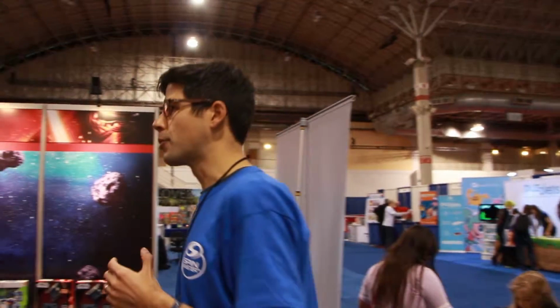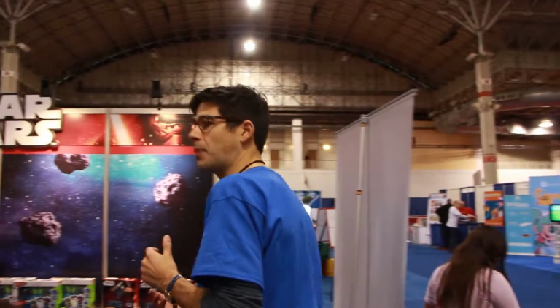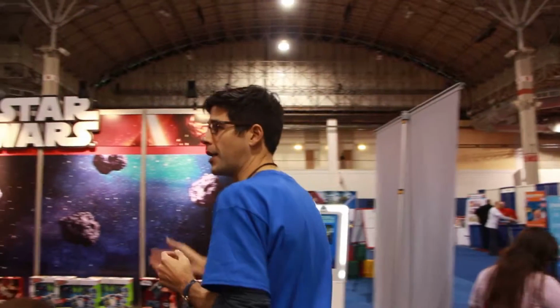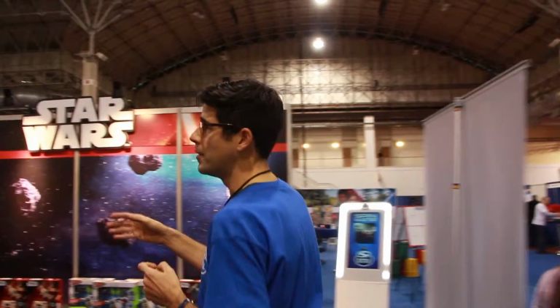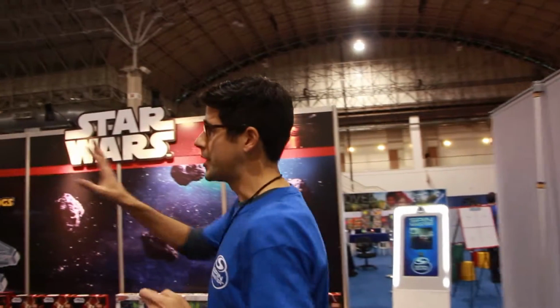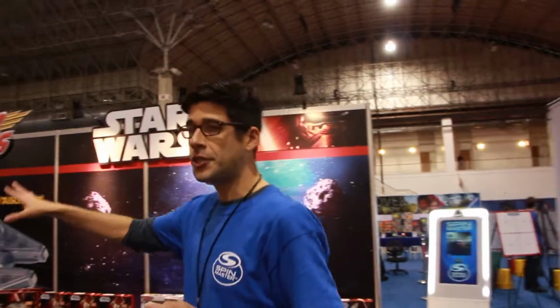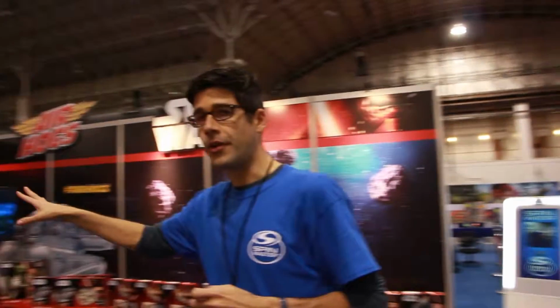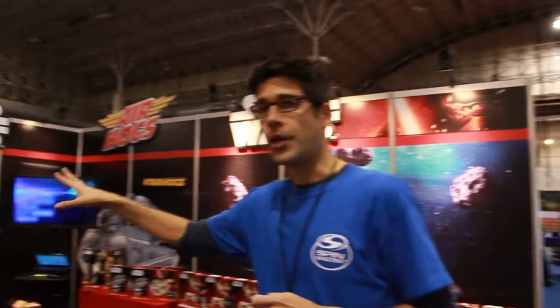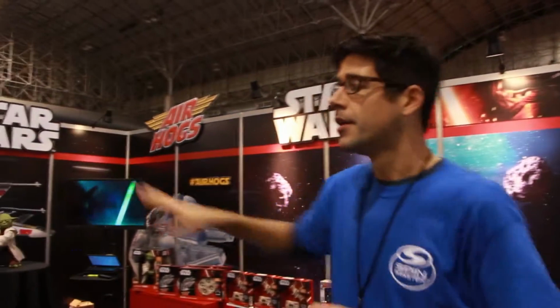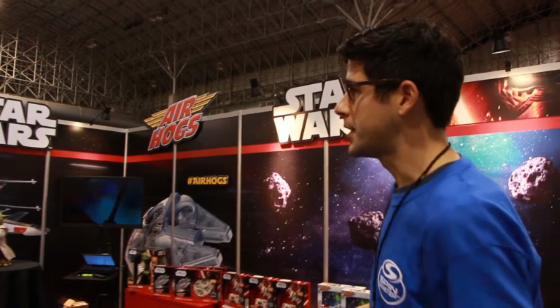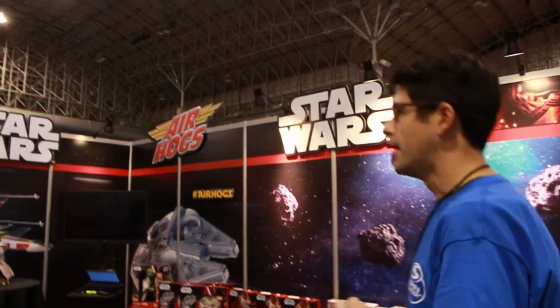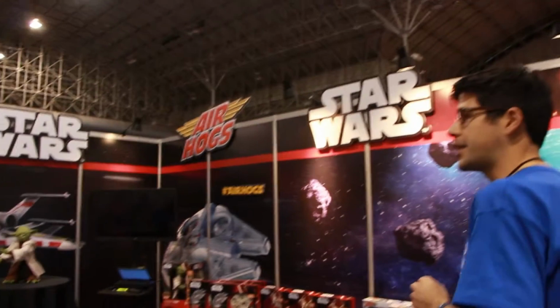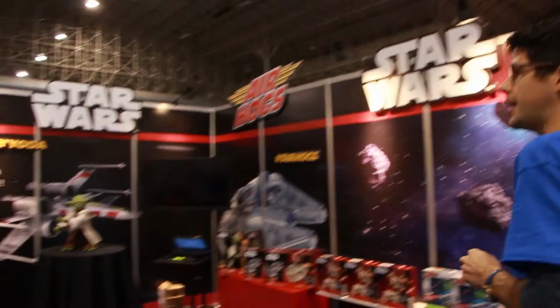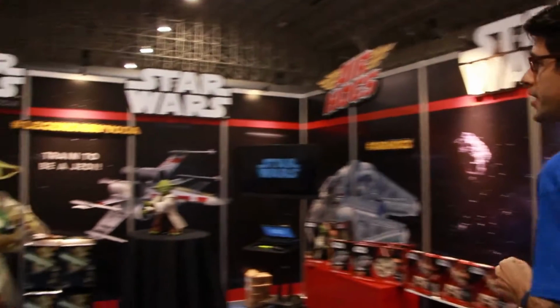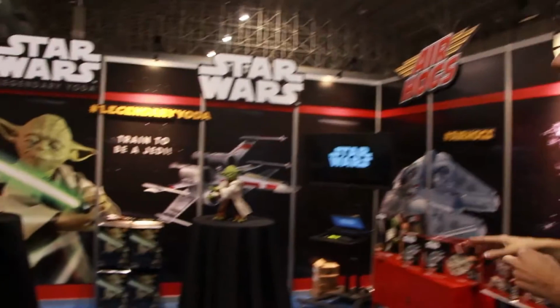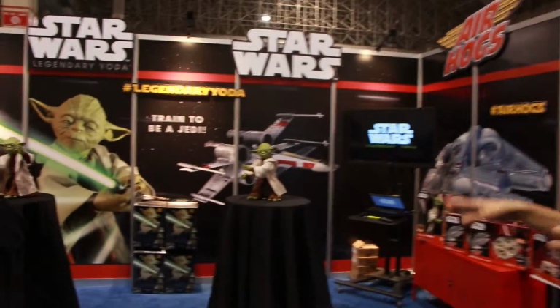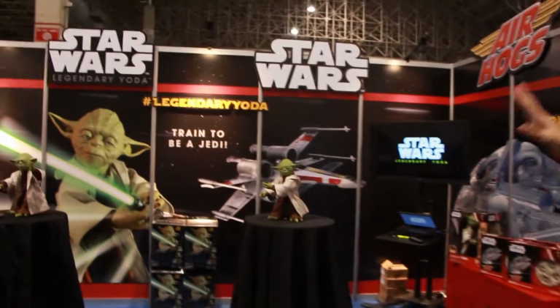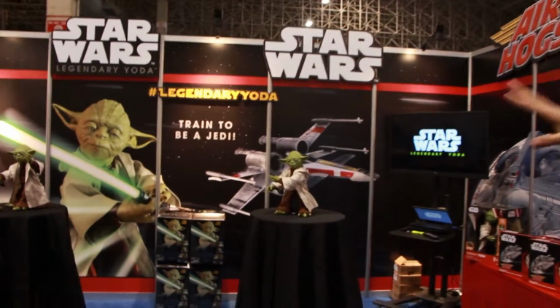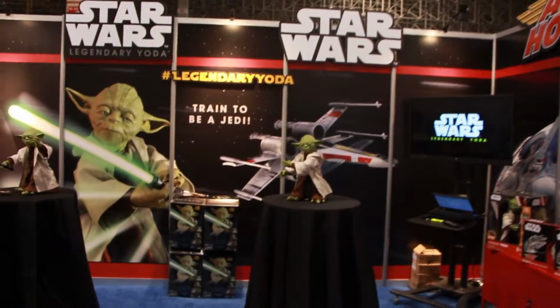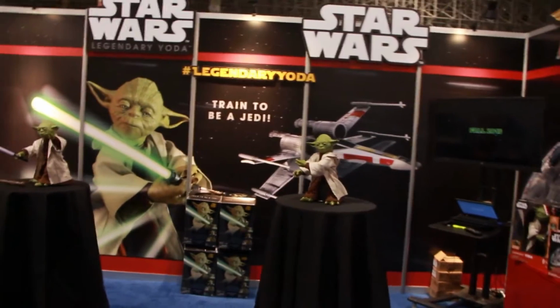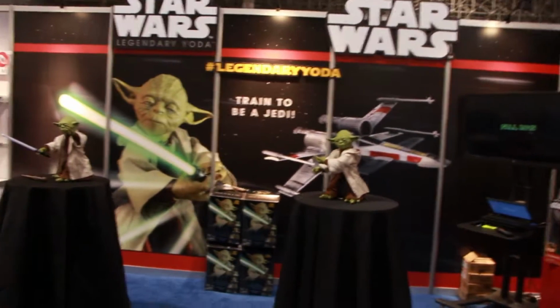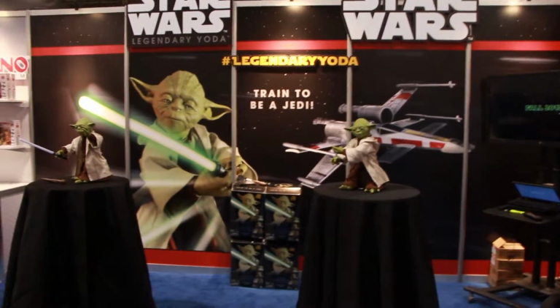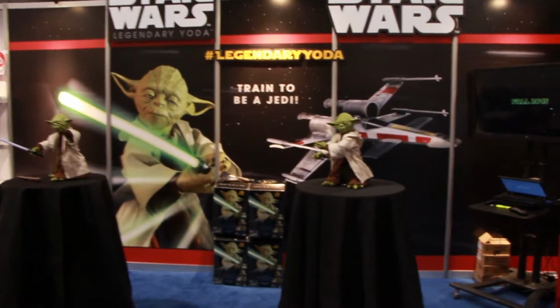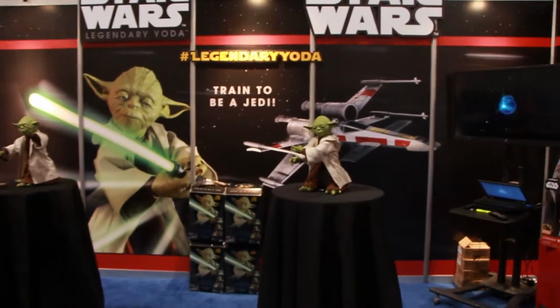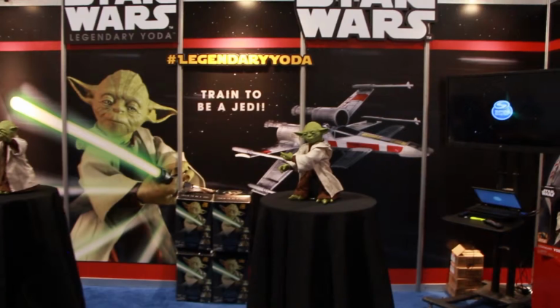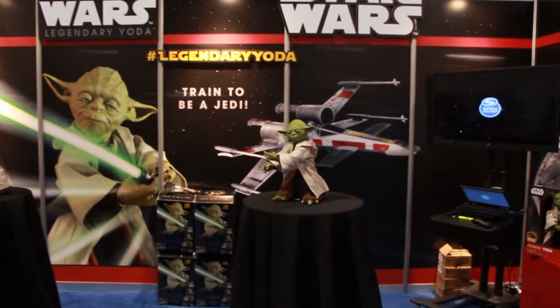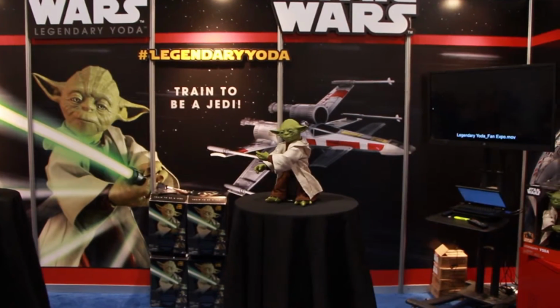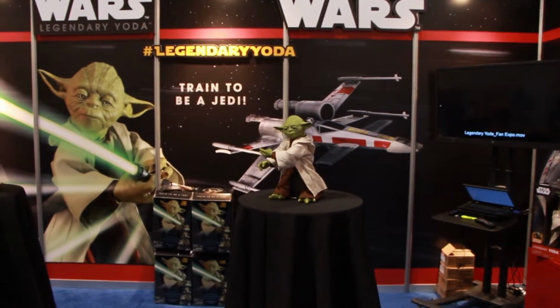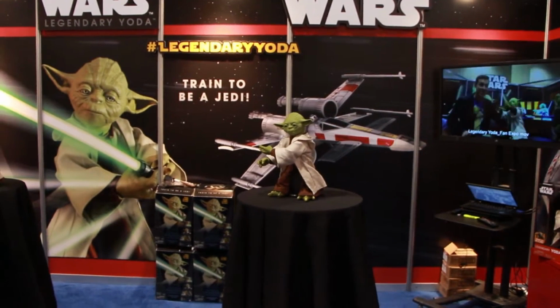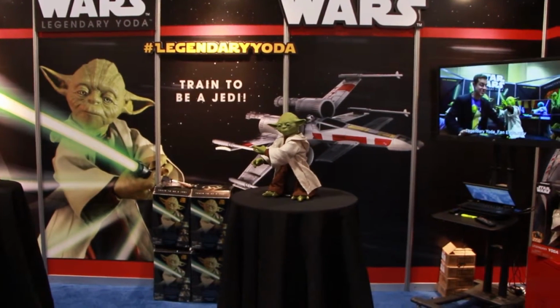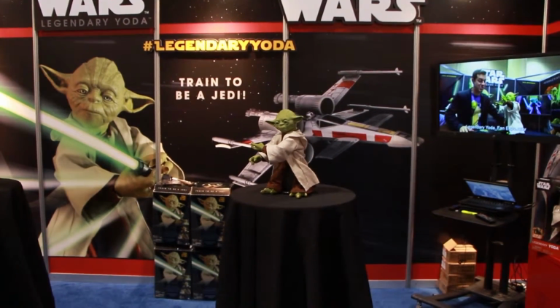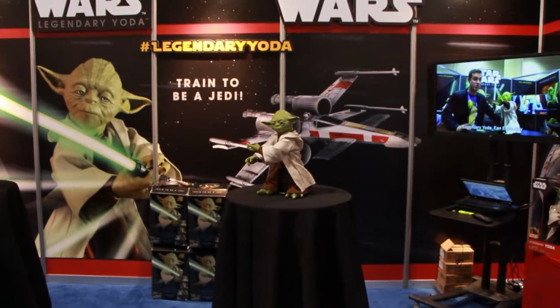A really special item is our Legendary Yoda — a 16-inch robotic version of Yoda that teaches kids how to be a Jedi with full voice recognition.